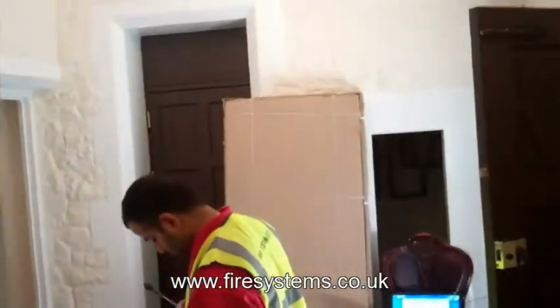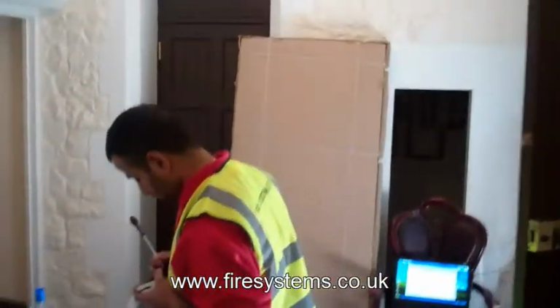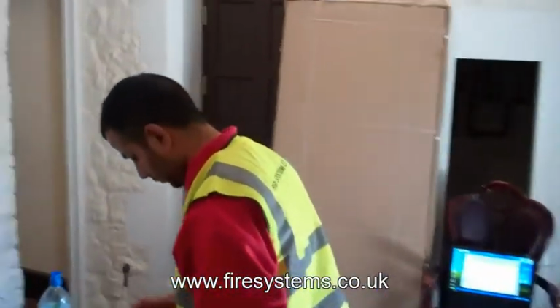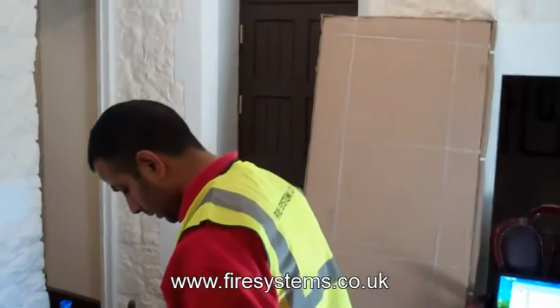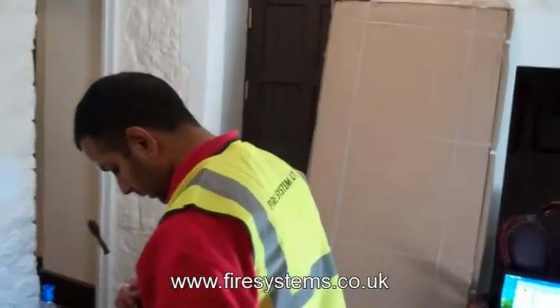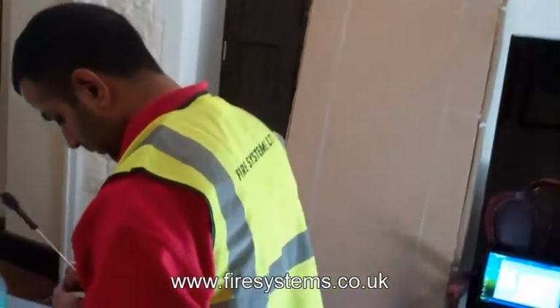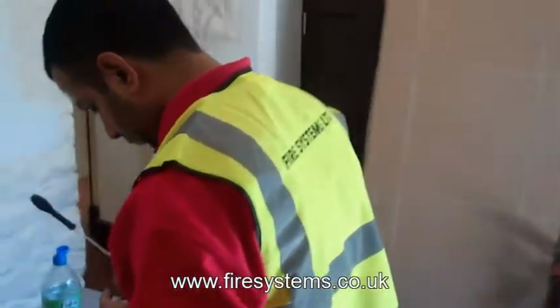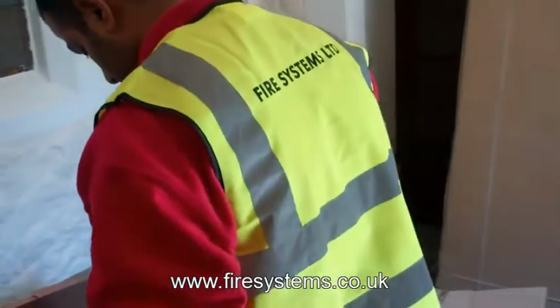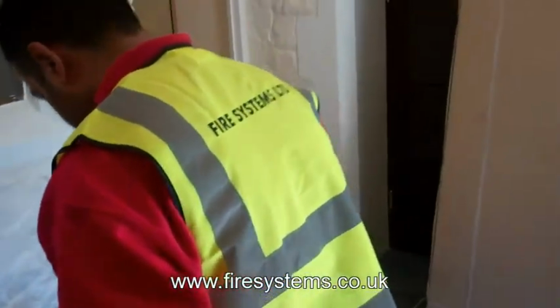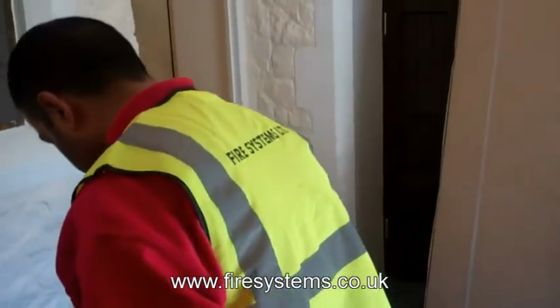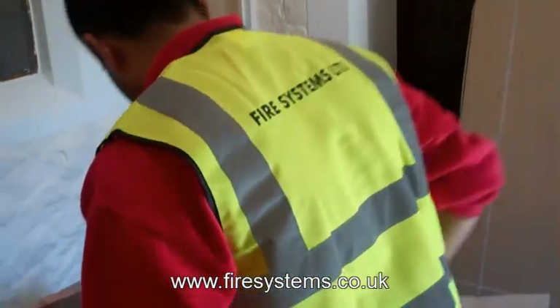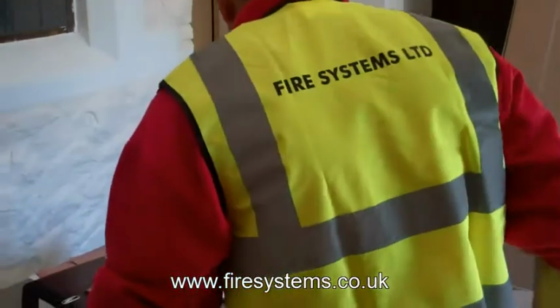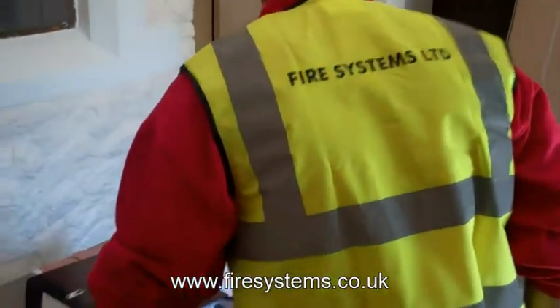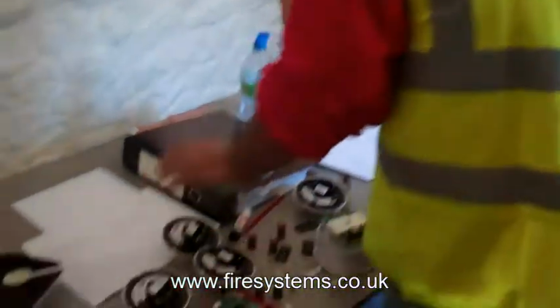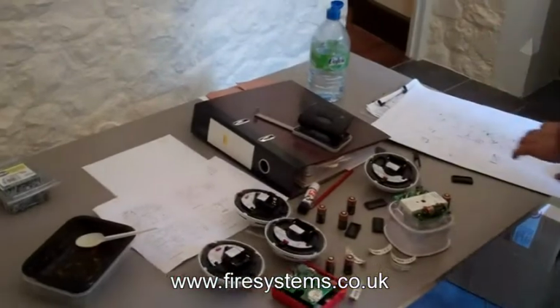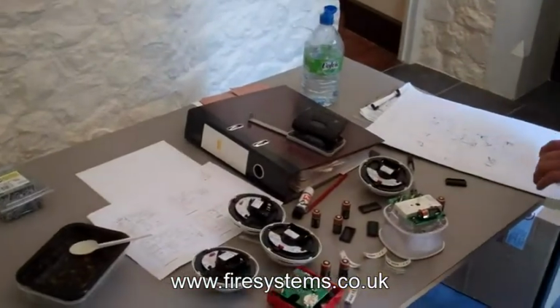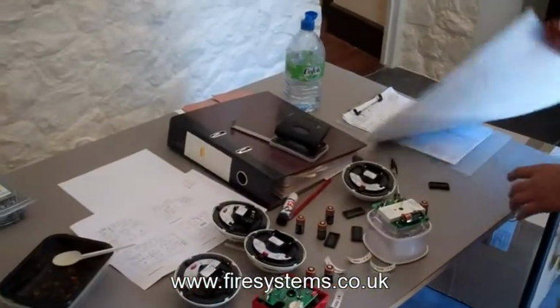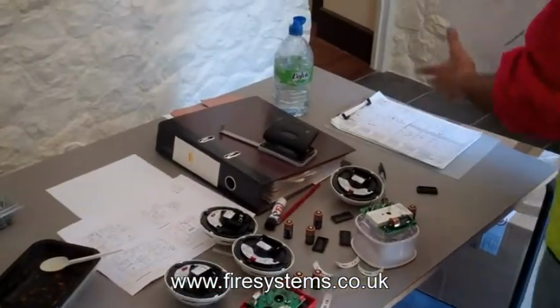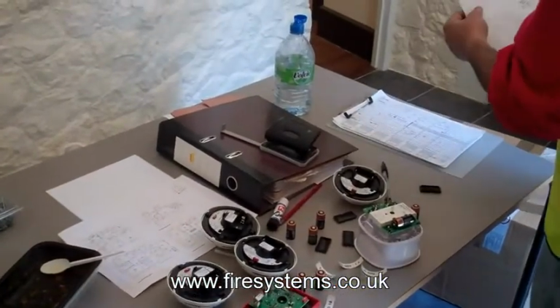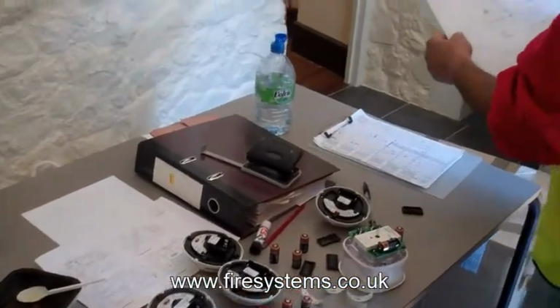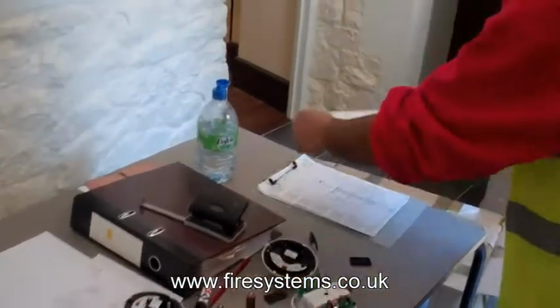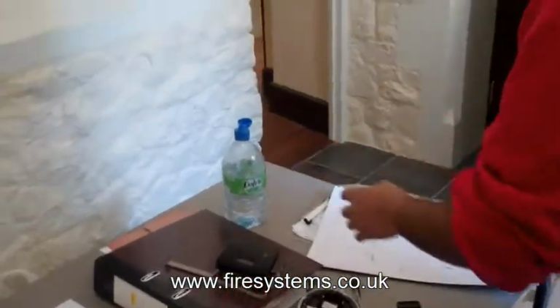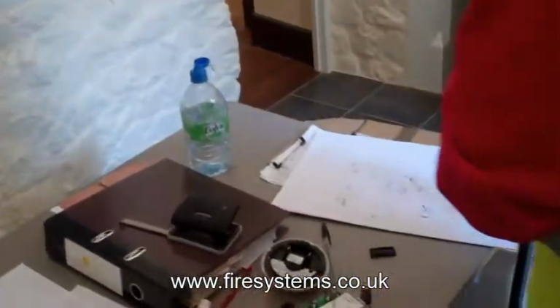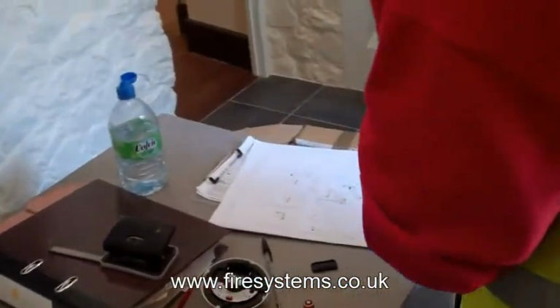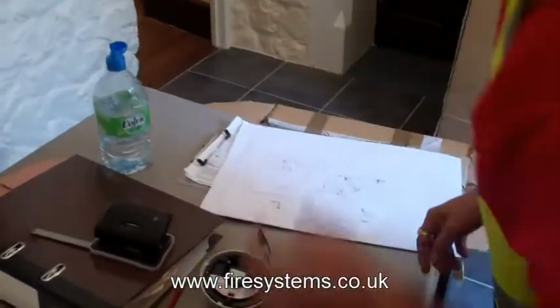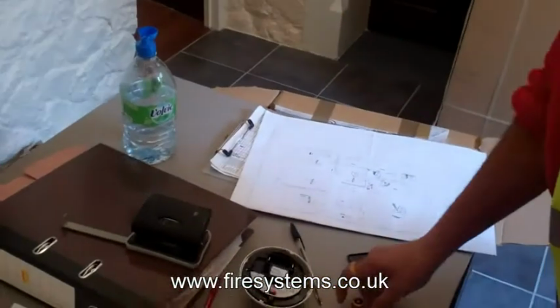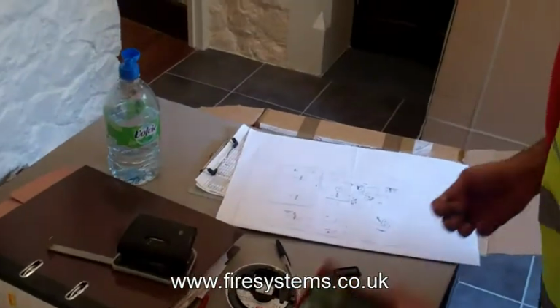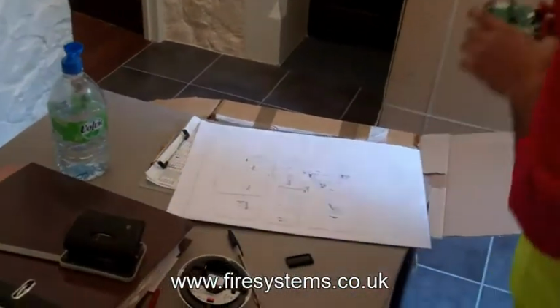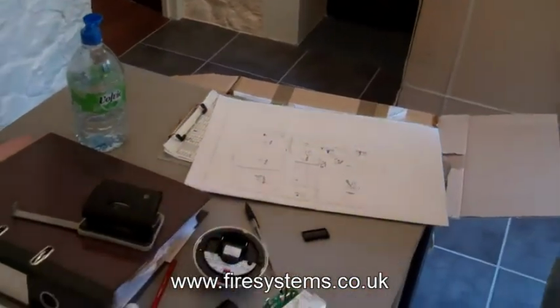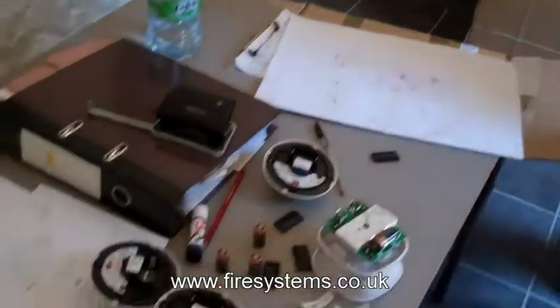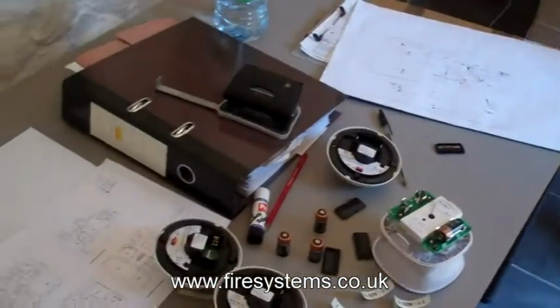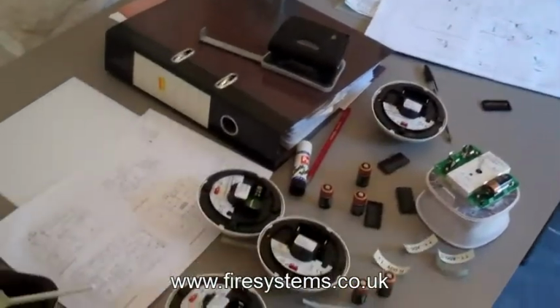Our designer visited the site and carried out a radio signal strength survey. It is important, when making a decision to install a wireless fire alarm, that you employ a company that has many years of experience installing such systems.